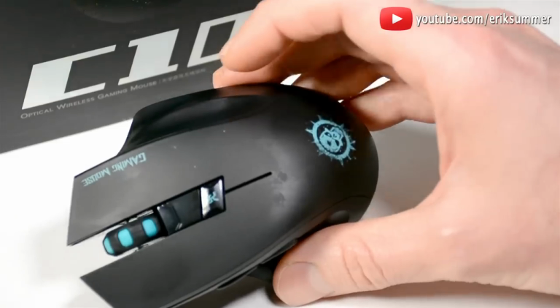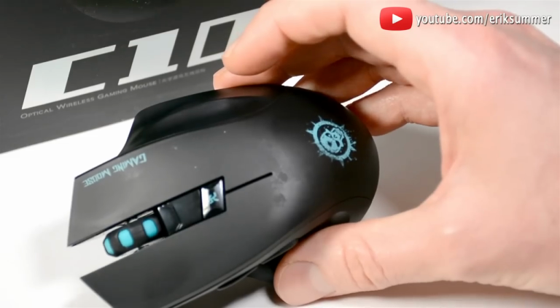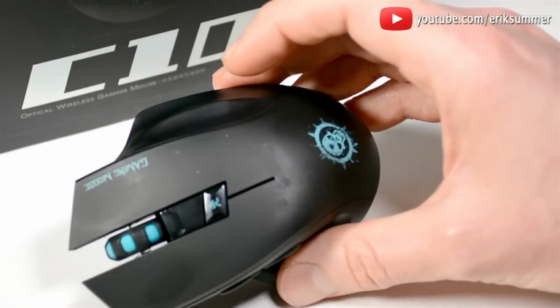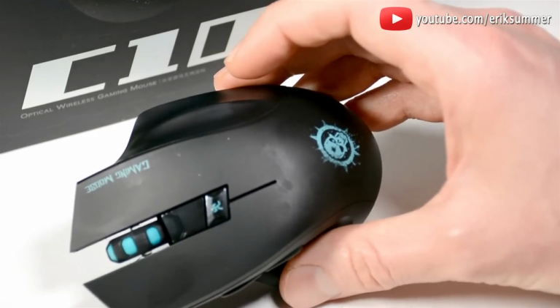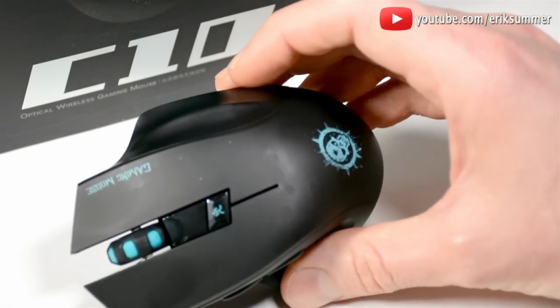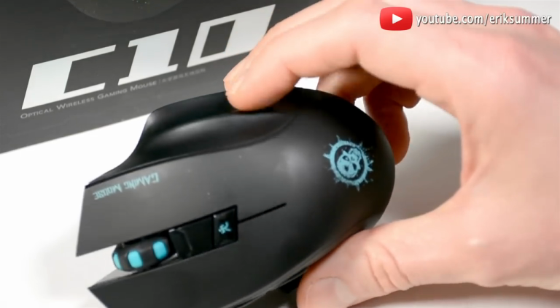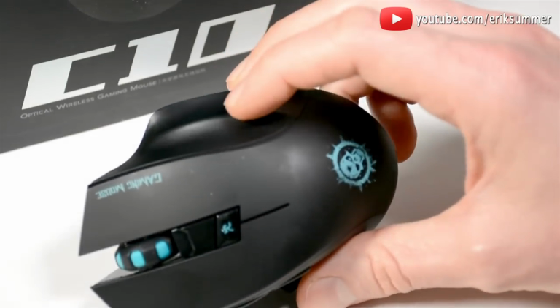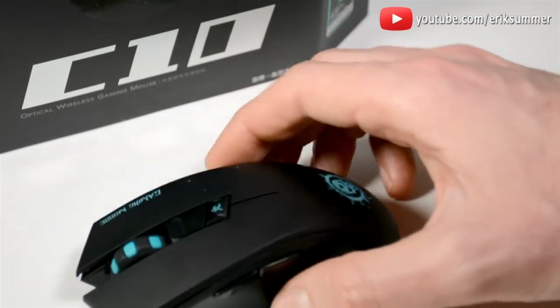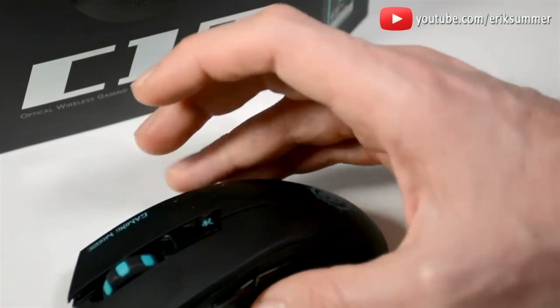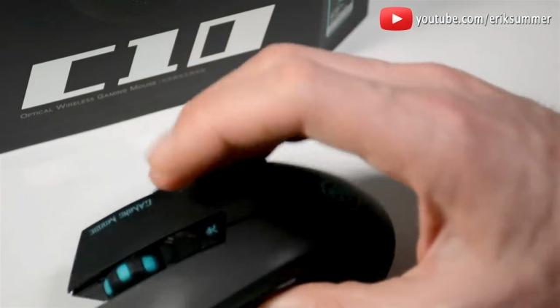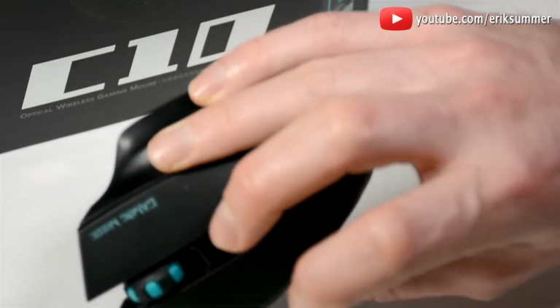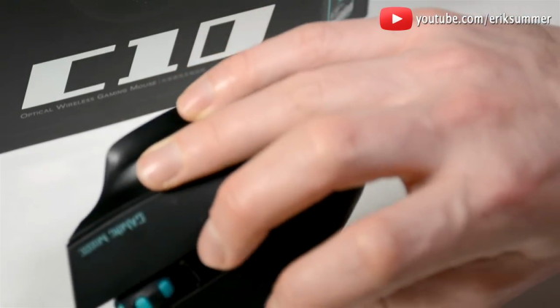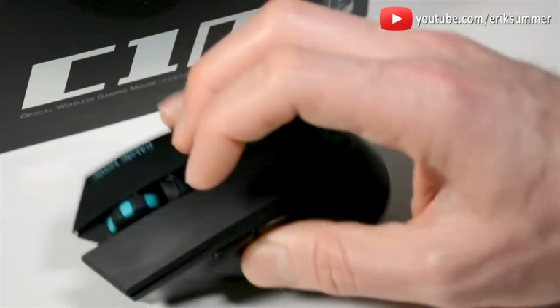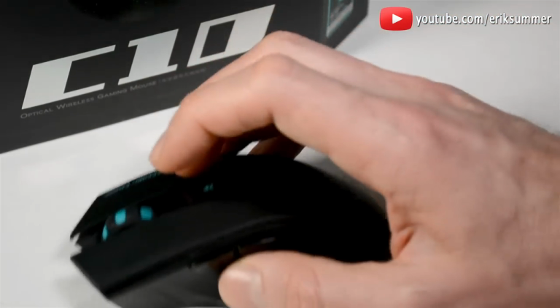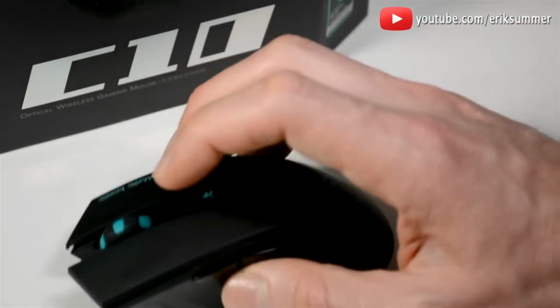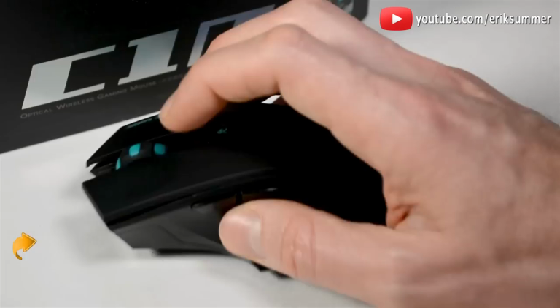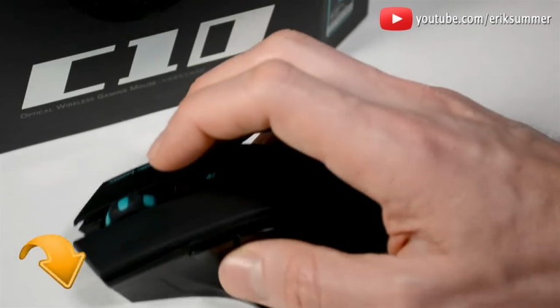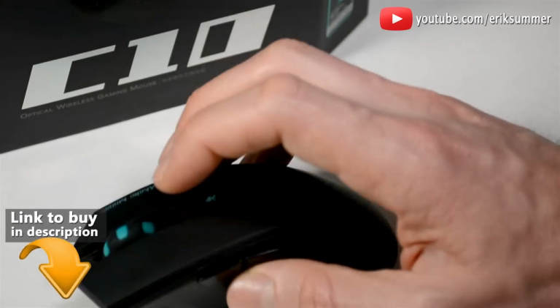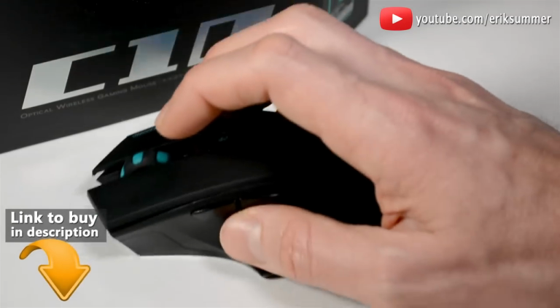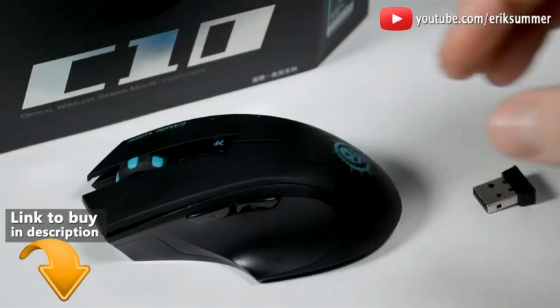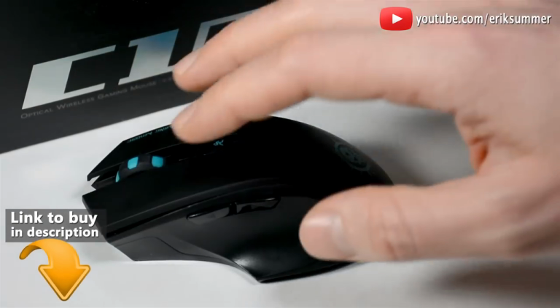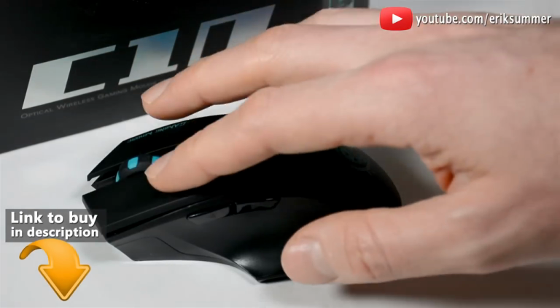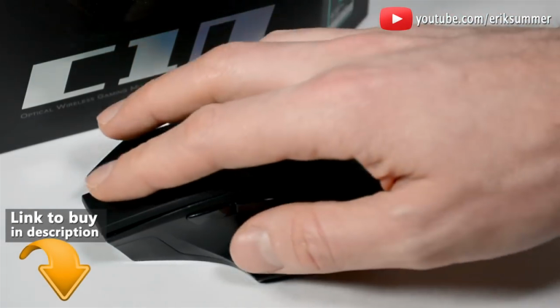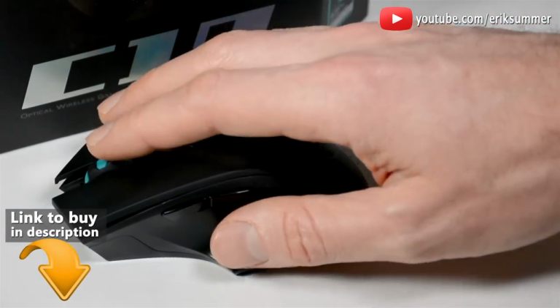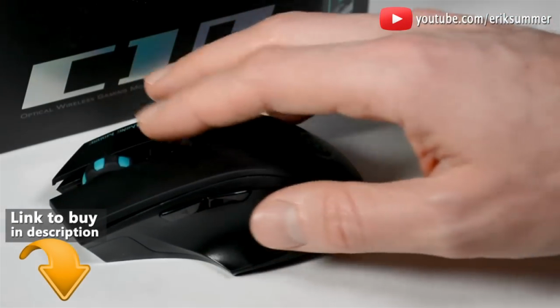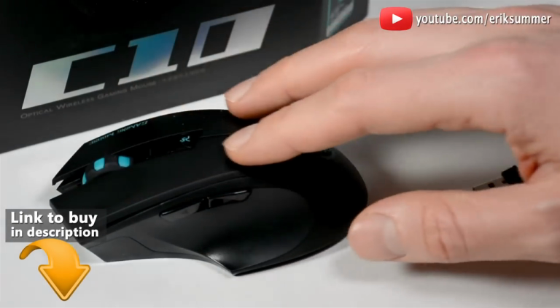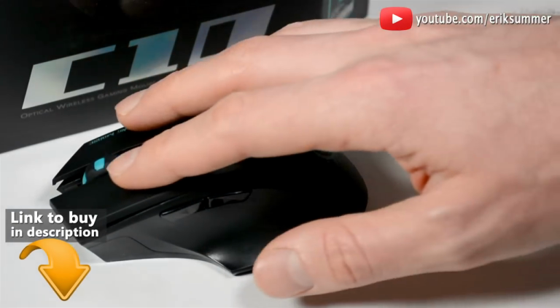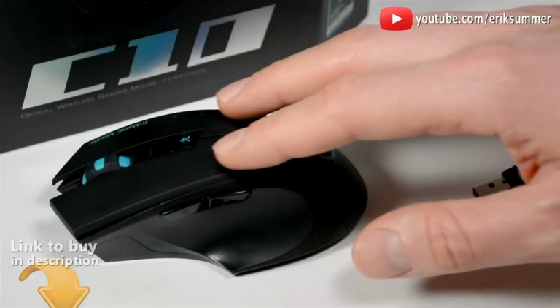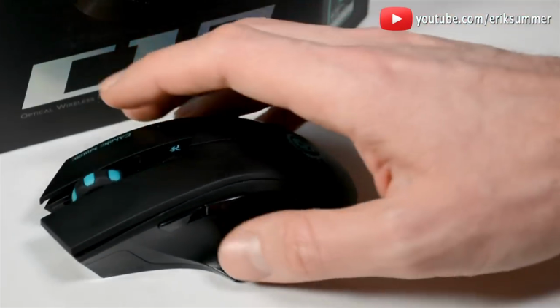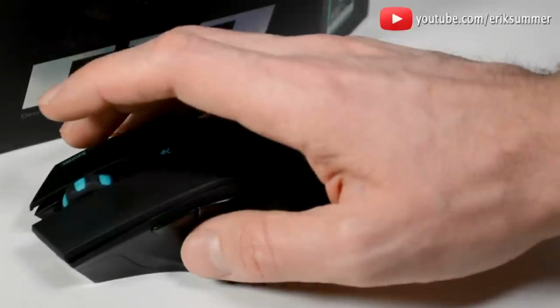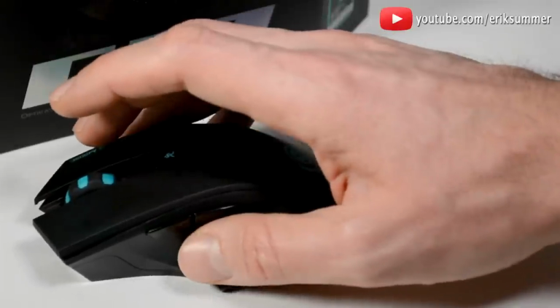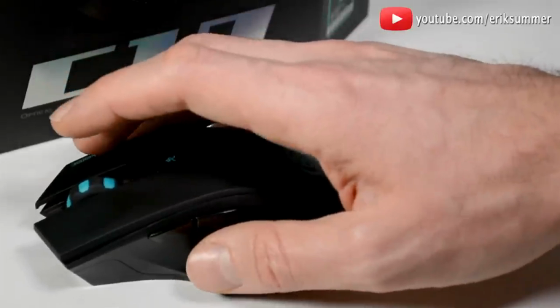Especially when you have multiple monitors, this little groove really helps with your two fingers when you're lifting up and scrolling to different screens. The feel of it is nice and smooth — it has kind of a satin feel that offers a good grip.